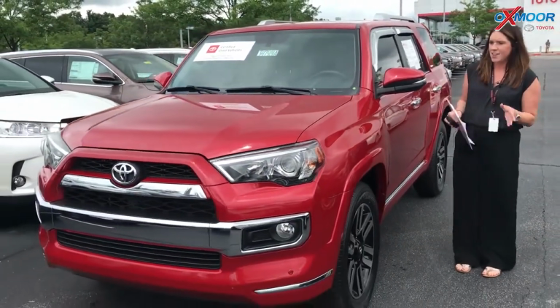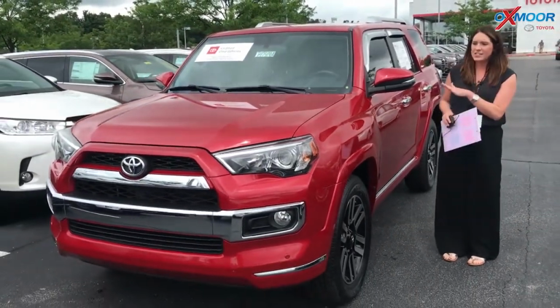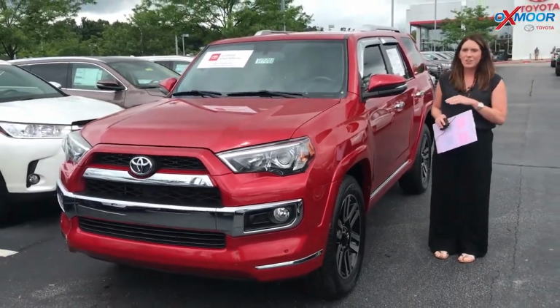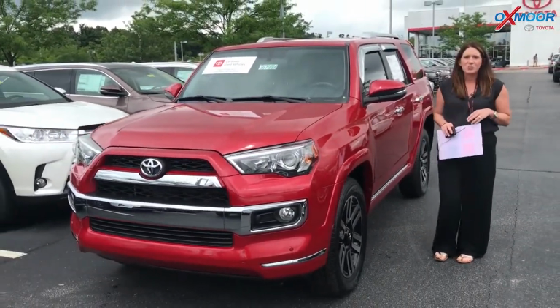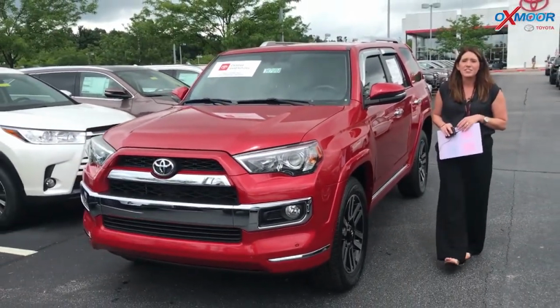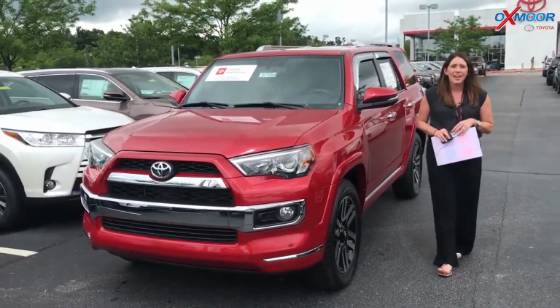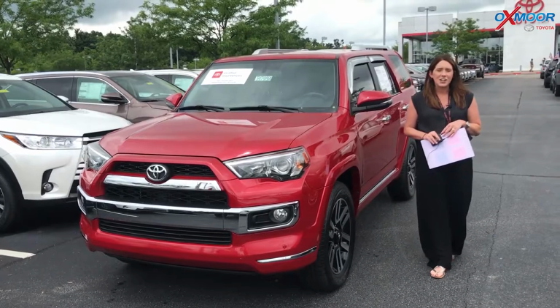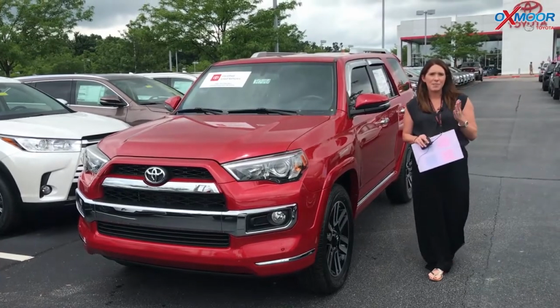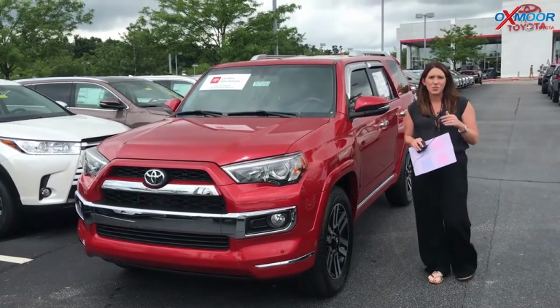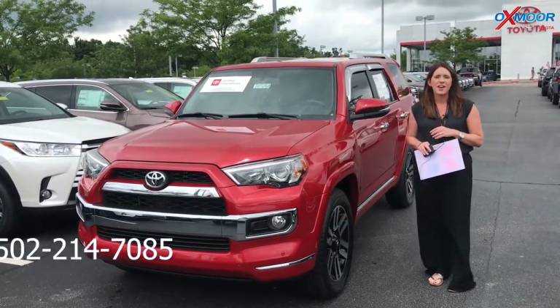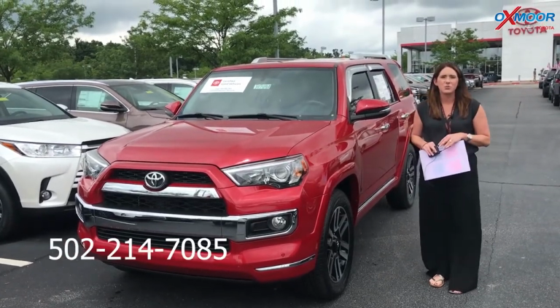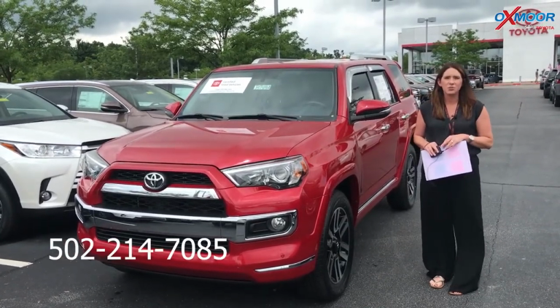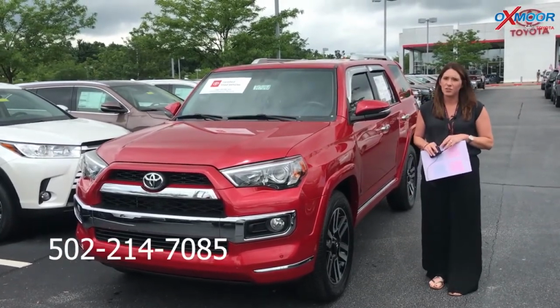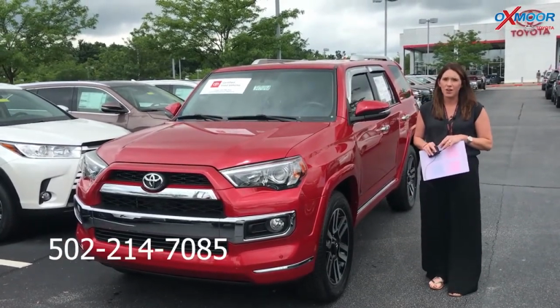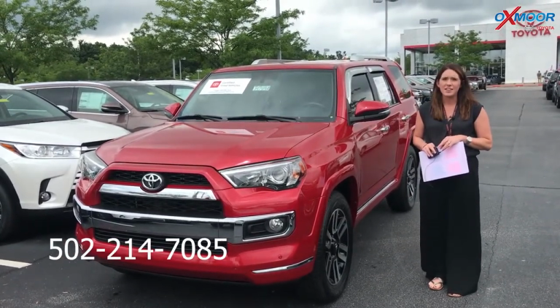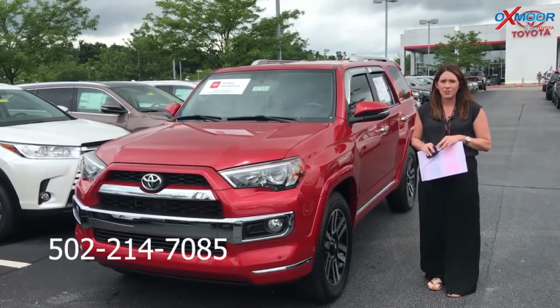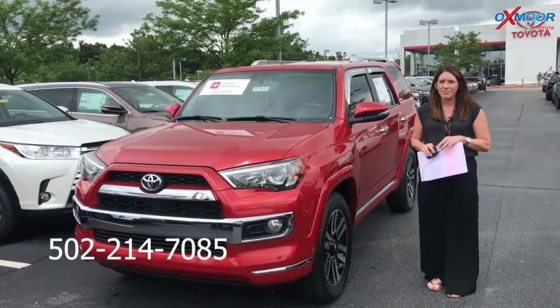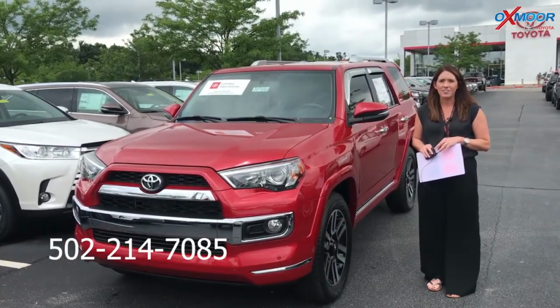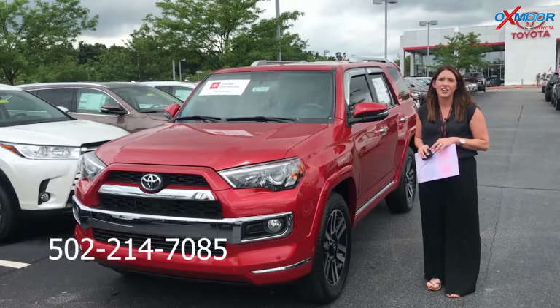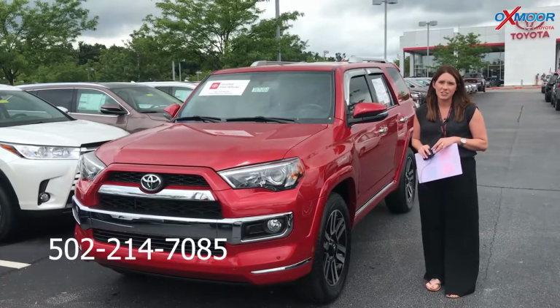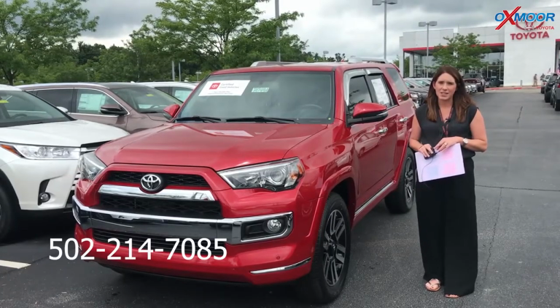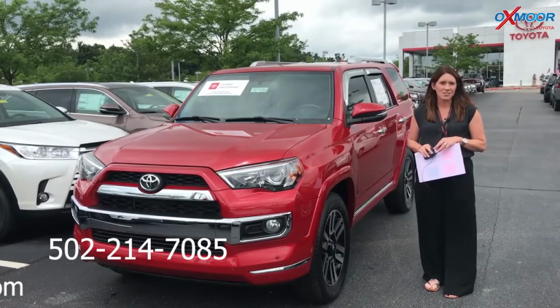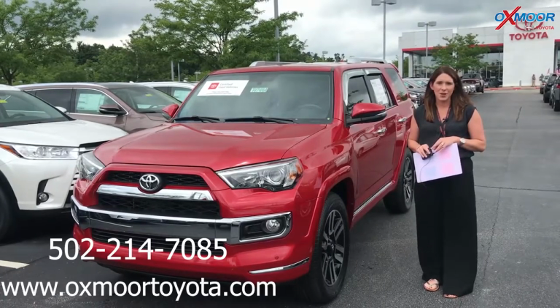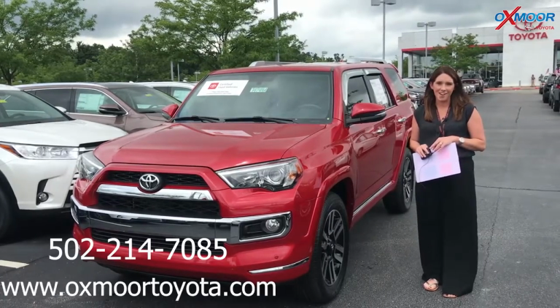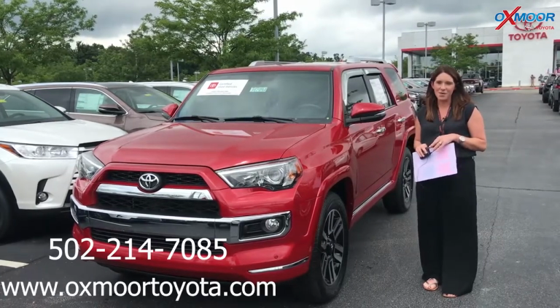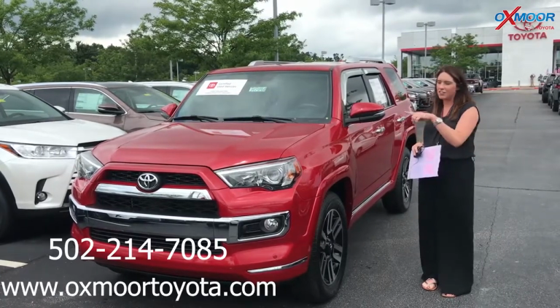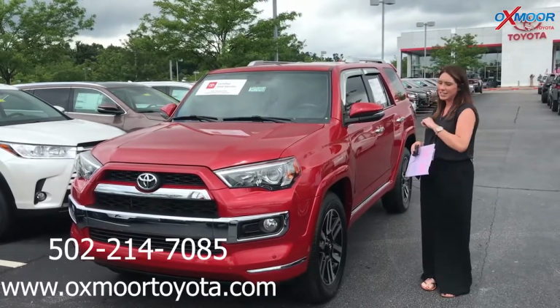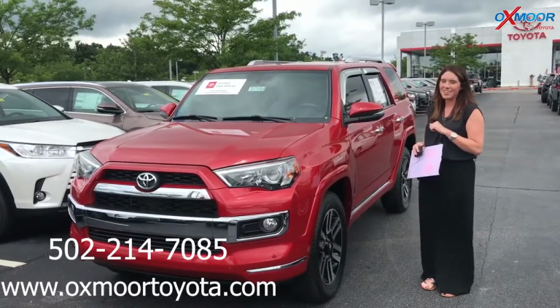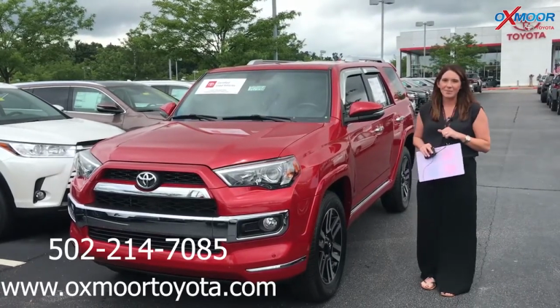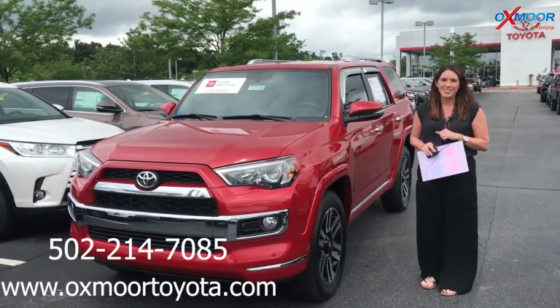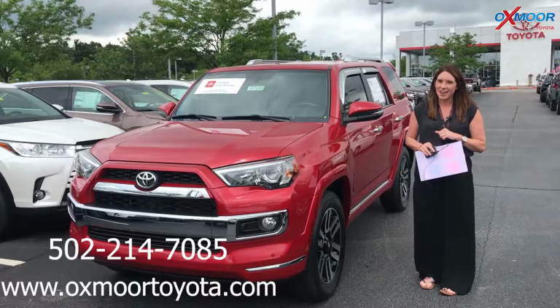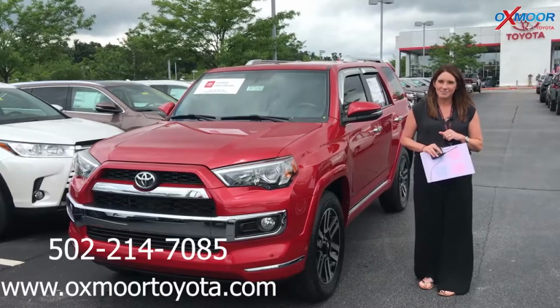If you guys have any questions, please feel free to let us know. The best phone number is 502-214-7085. You can also visit our website at oxmoortoyota.com. I'll have a link to each one in the comments. Thanks, you guys. Bye.